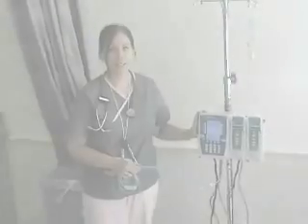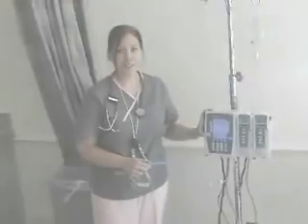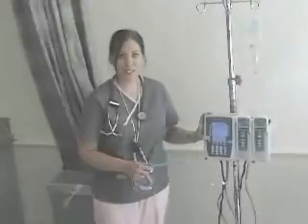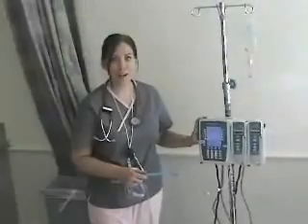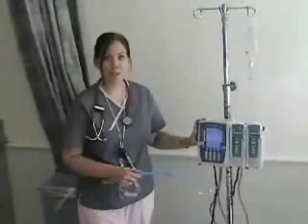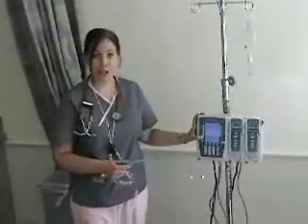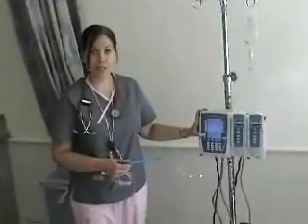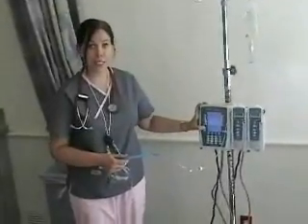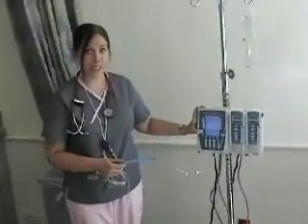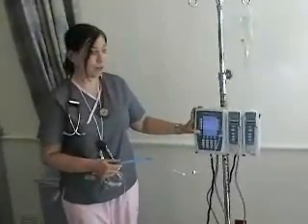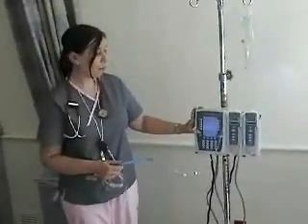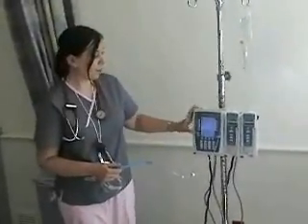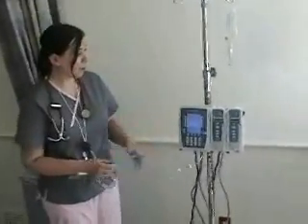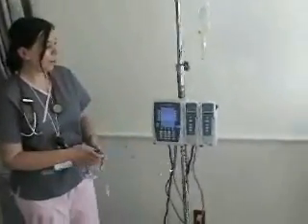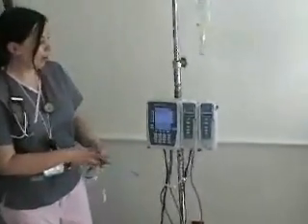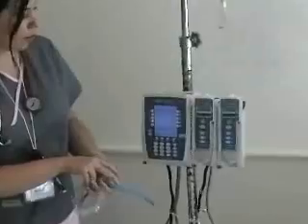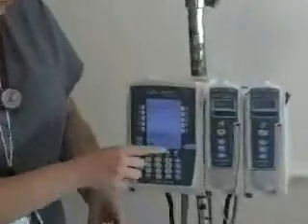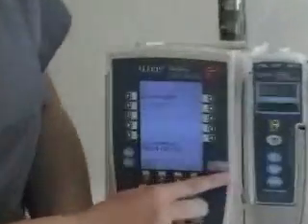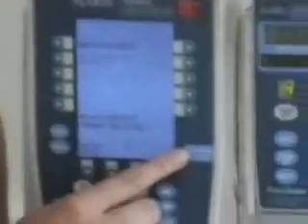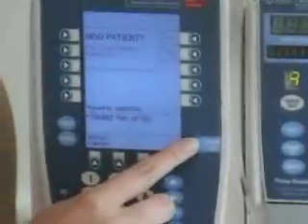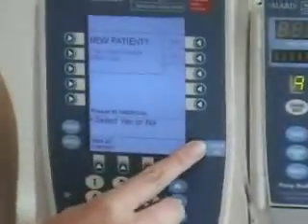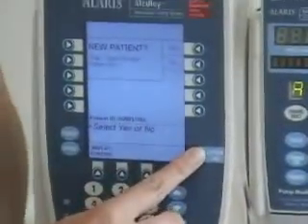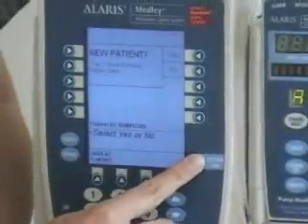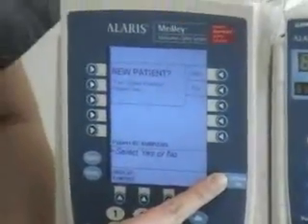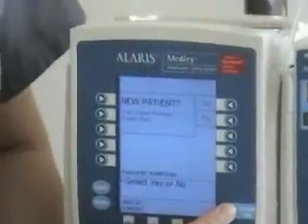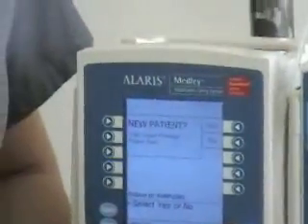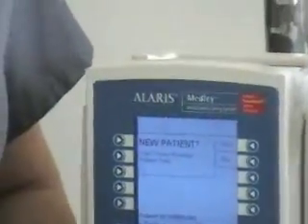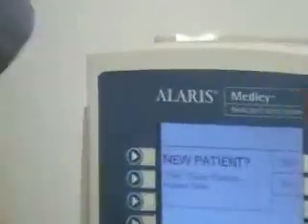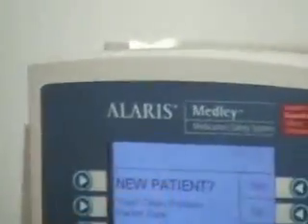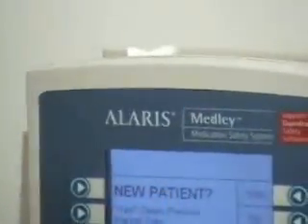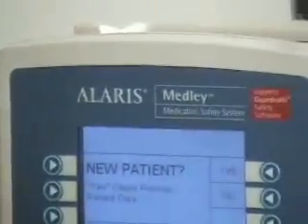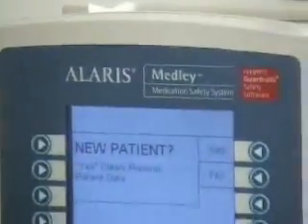Hello, students. I'm going to show you how to use the Alaris IV pump. We've already powered it on by pressing the systems on button right here and holding that down for a few seconds, because it takes a while to turn on.